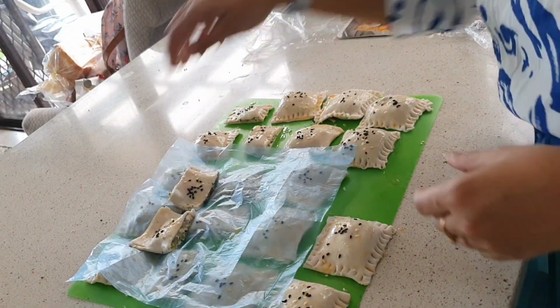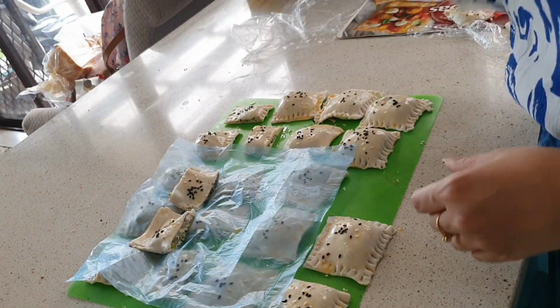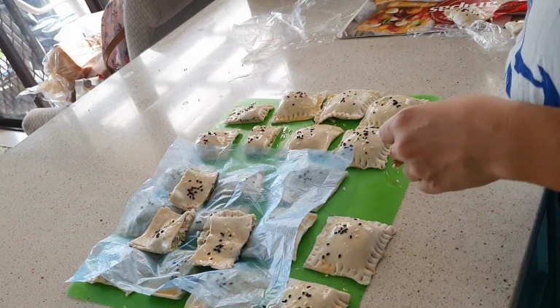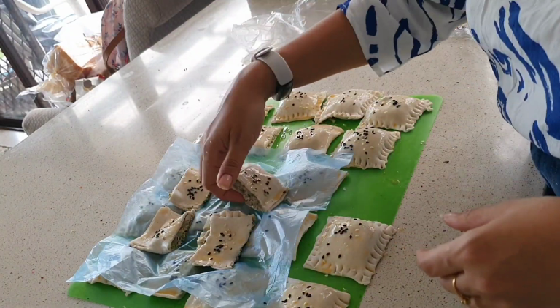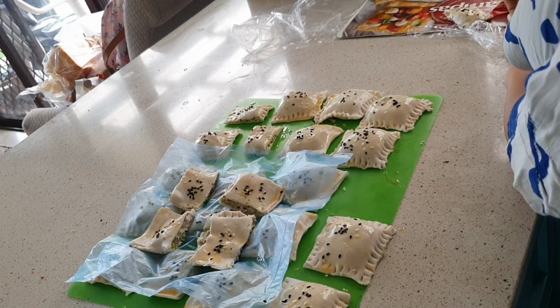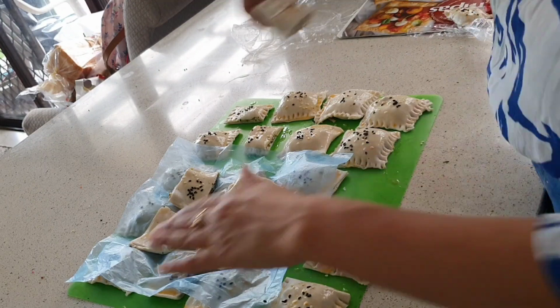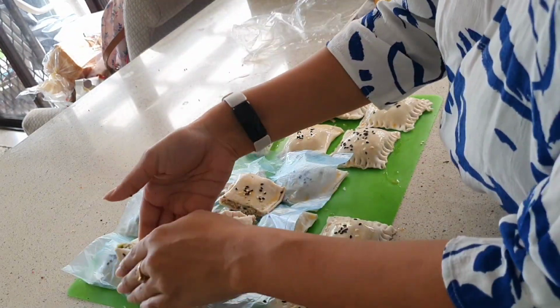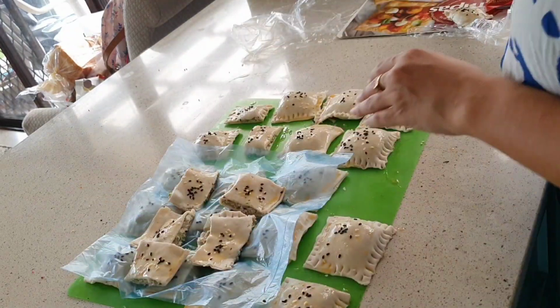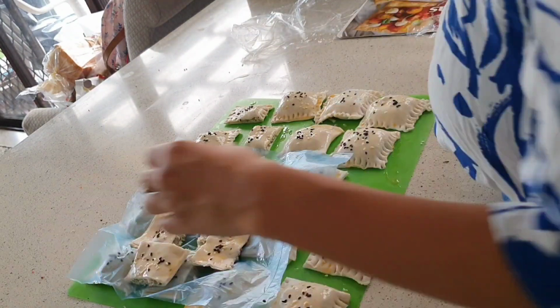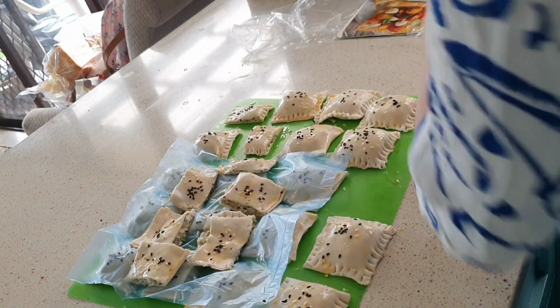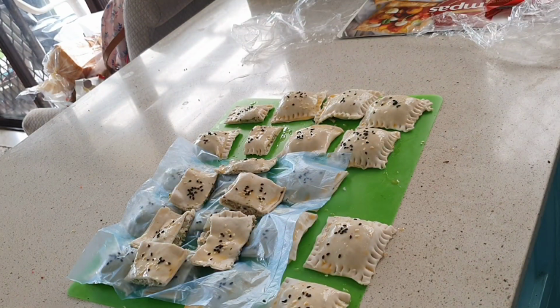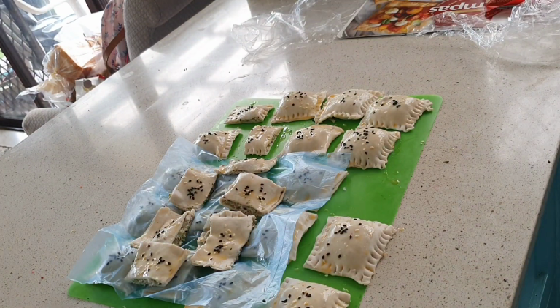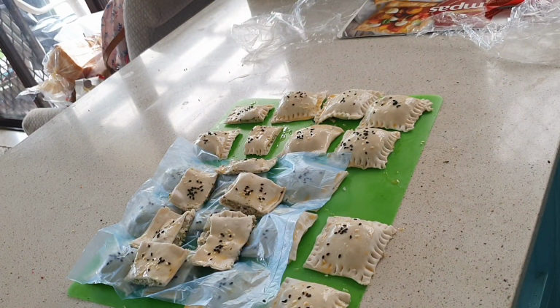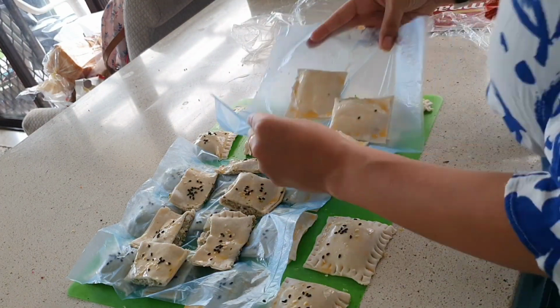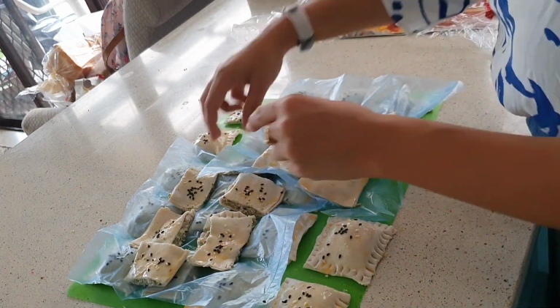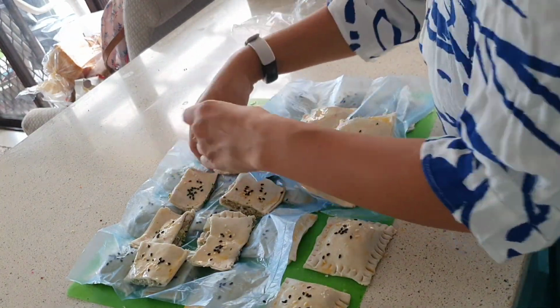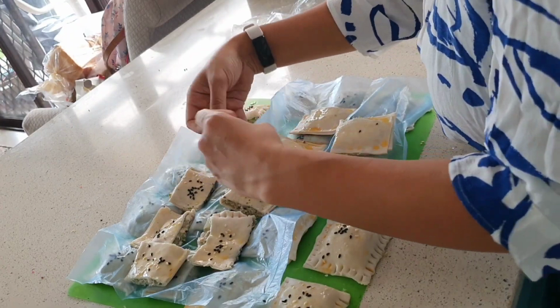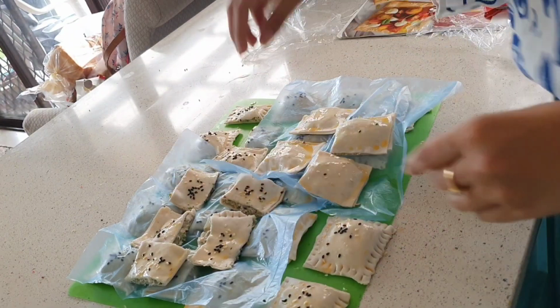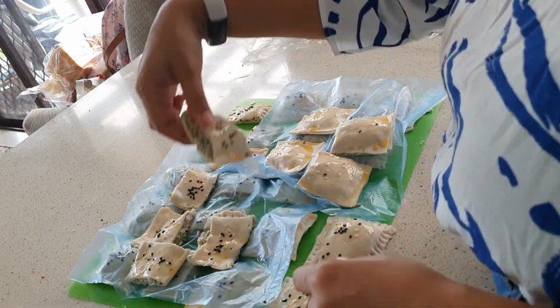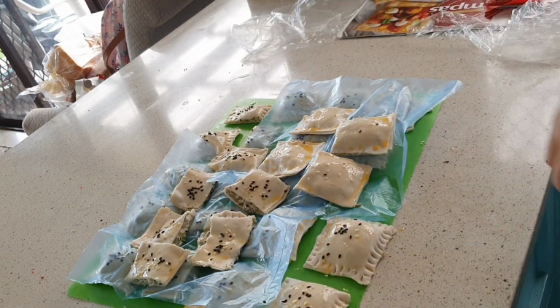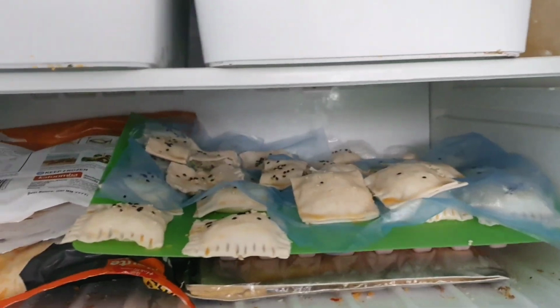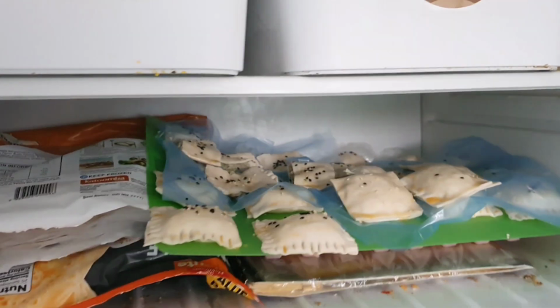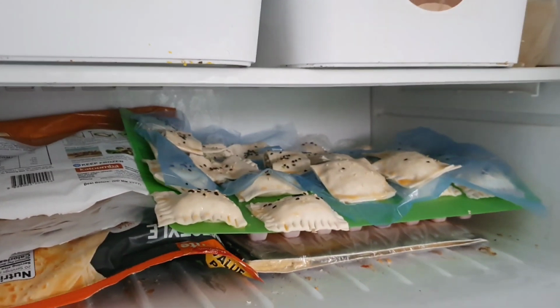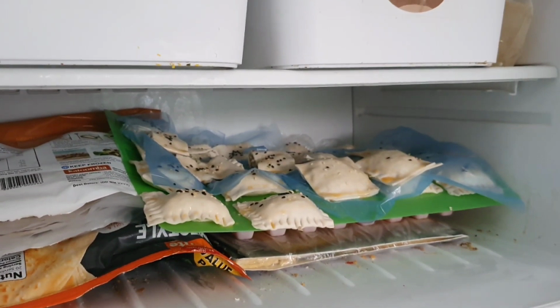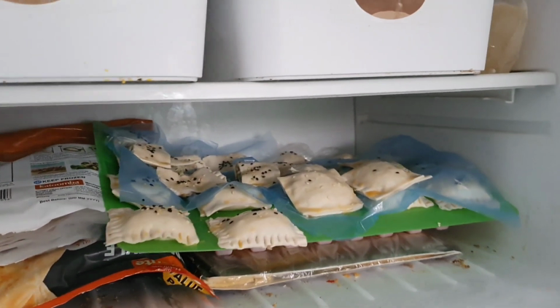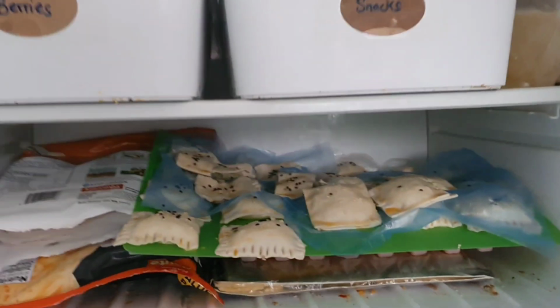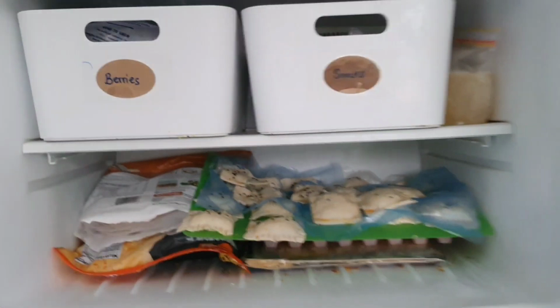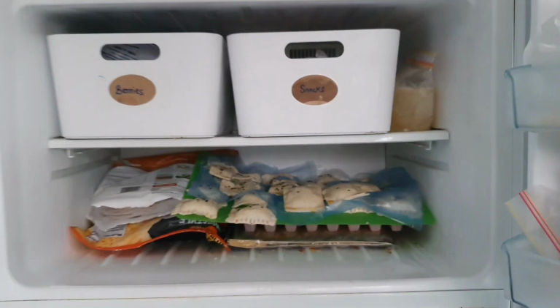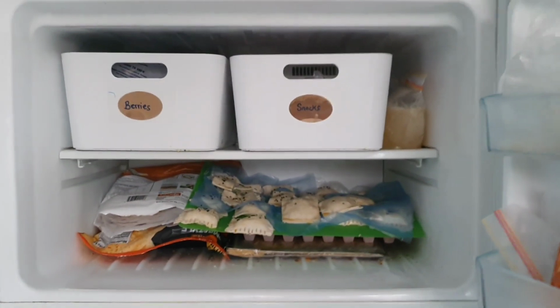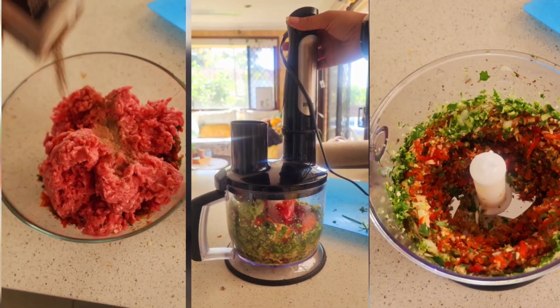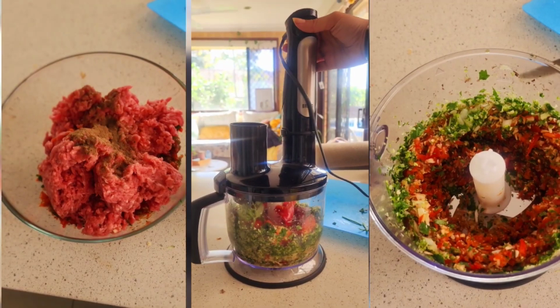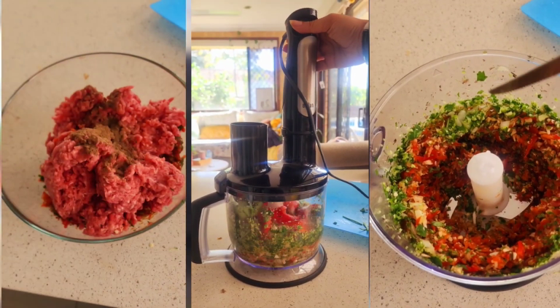To store them, I've just brushed them with egg and sesame seeds. Now I'm layering them on top of a chopping board, using the sheet that comes in the middle of puff pastry packaging, and I pop them in the freezer in a layer to set. I'll show you what I do with them later.